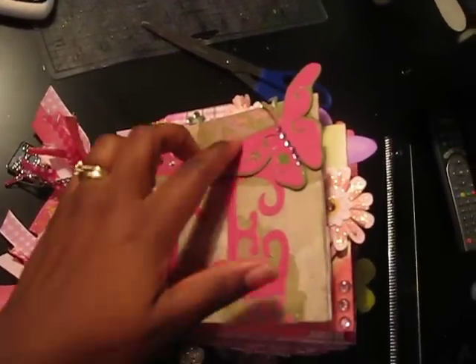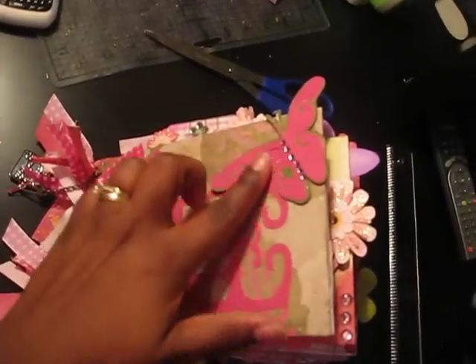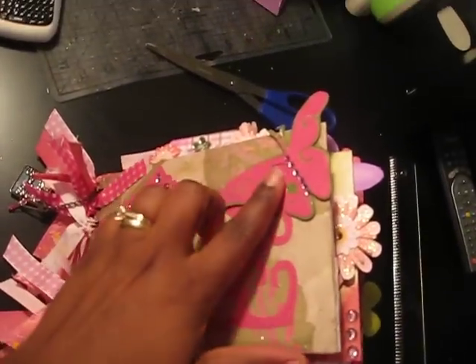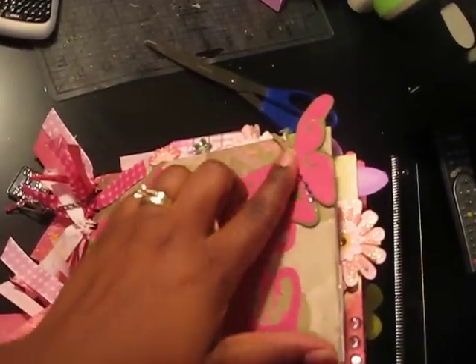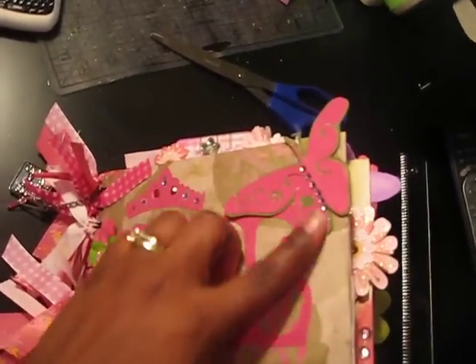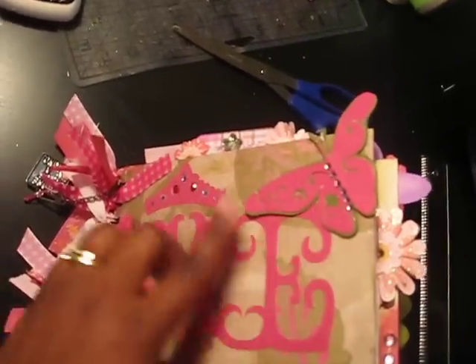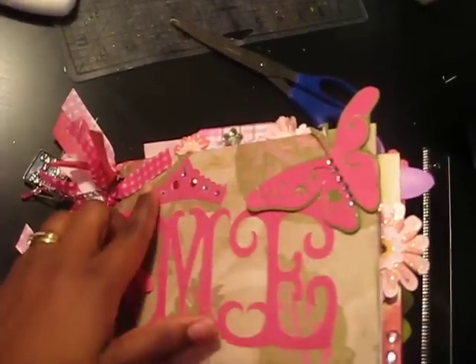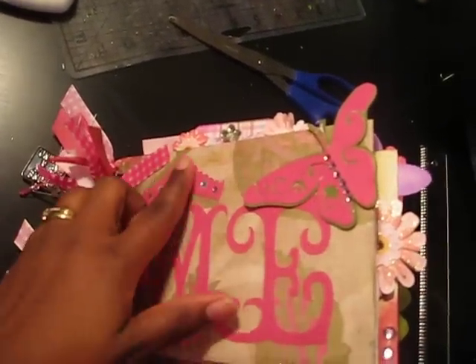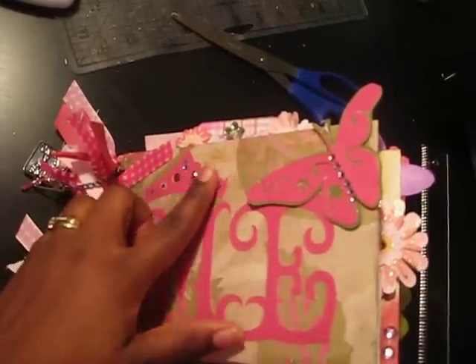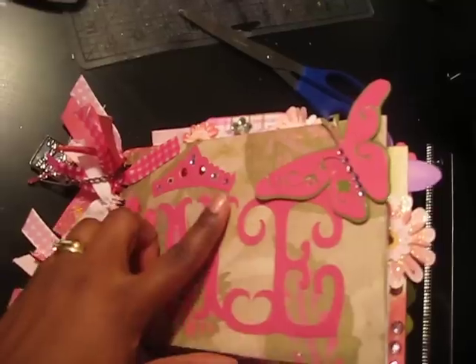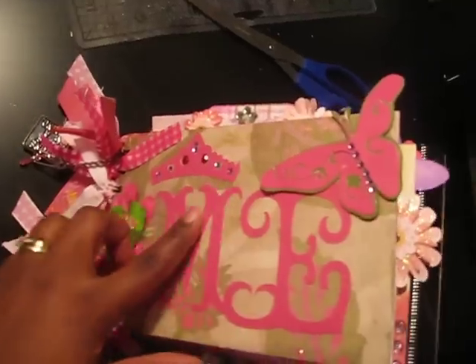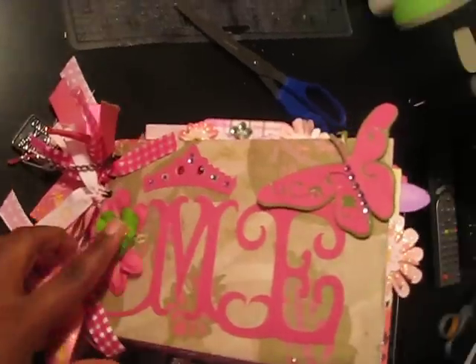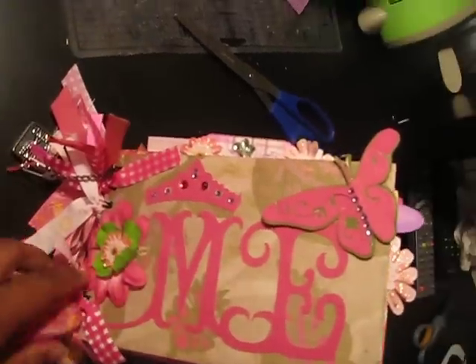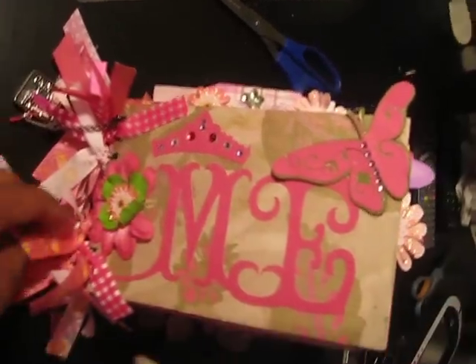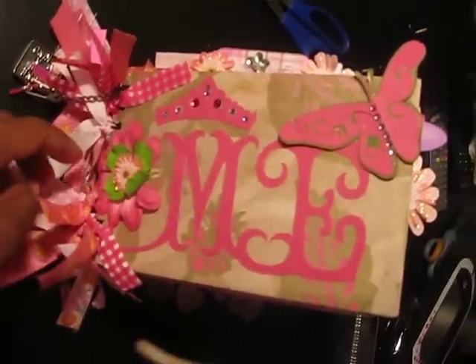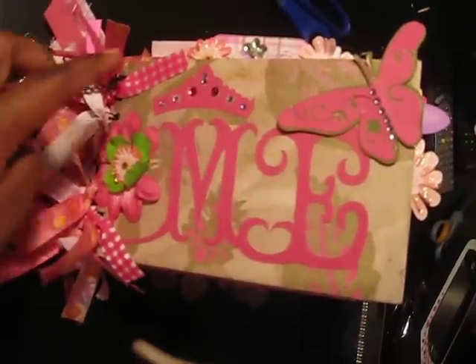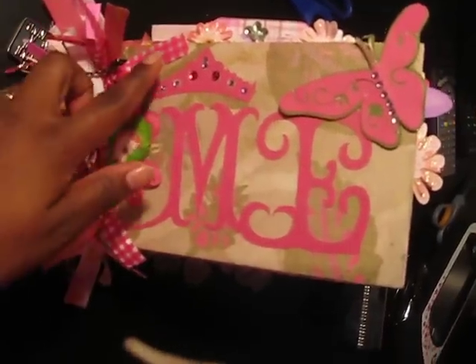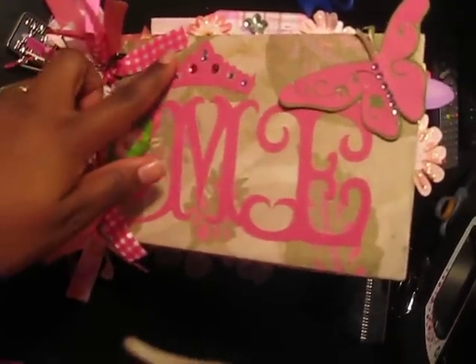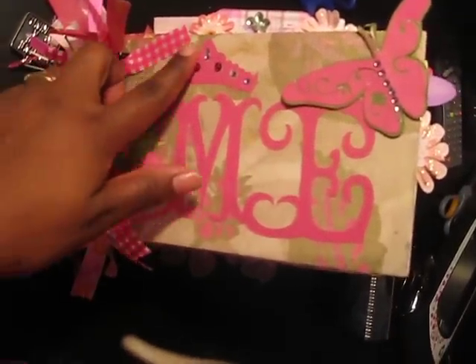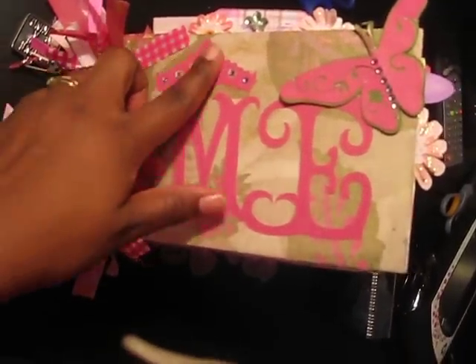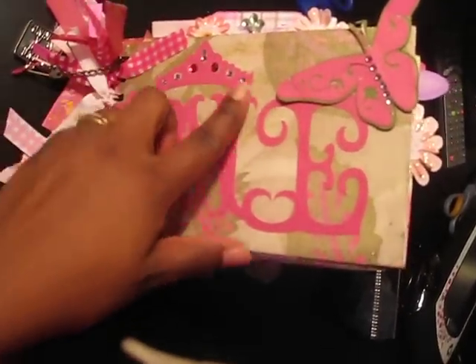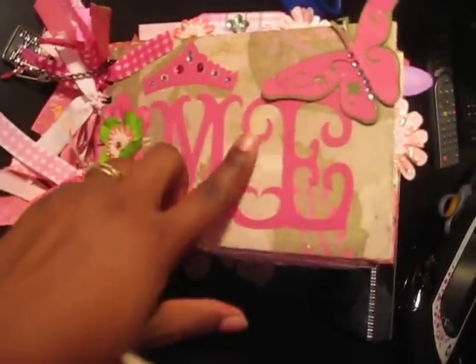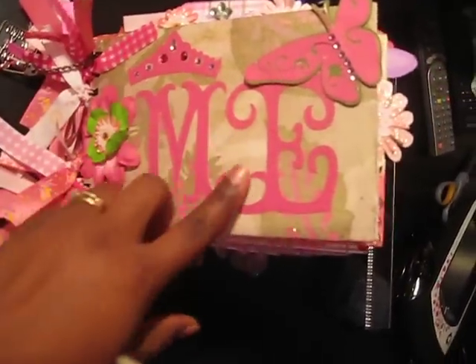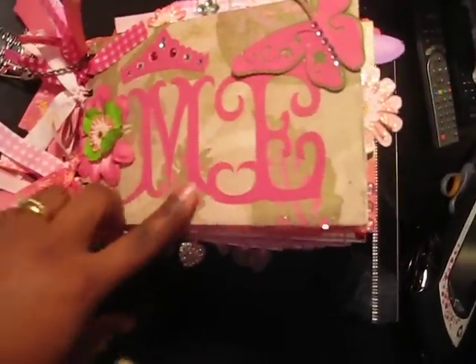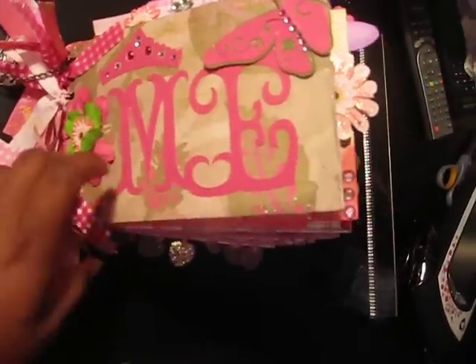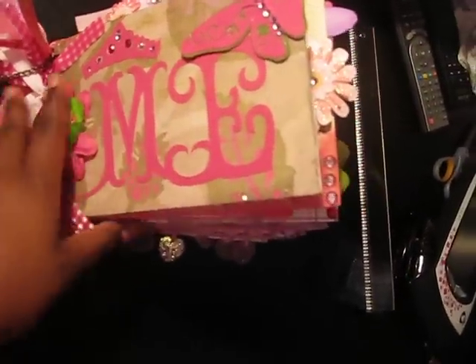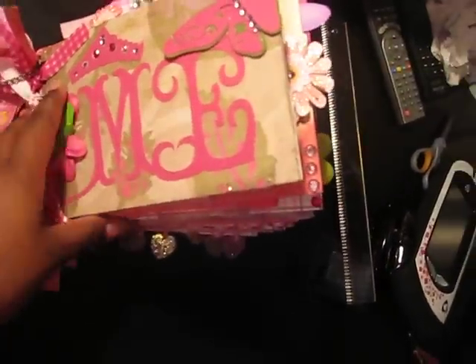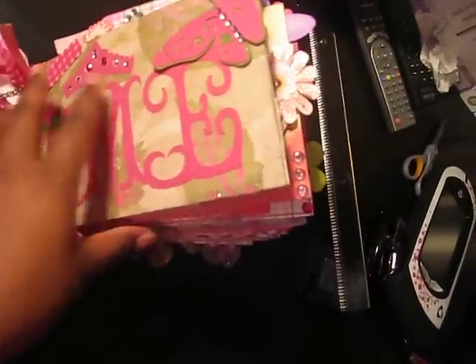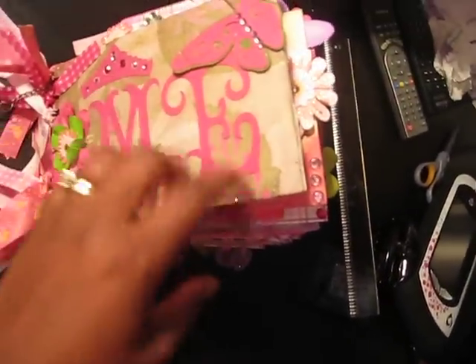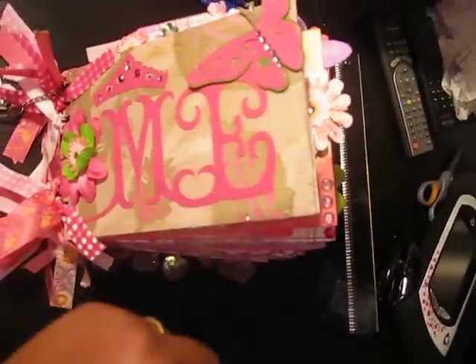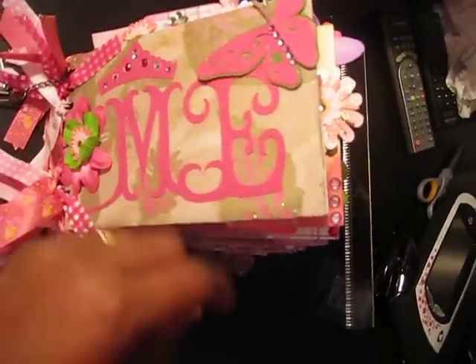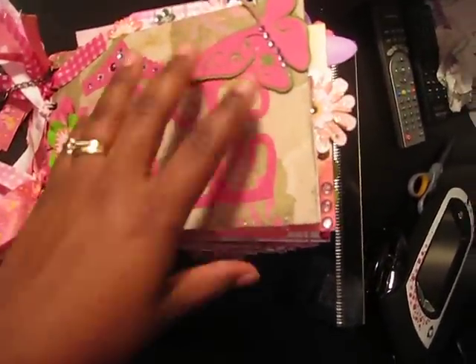I used a ton of bling in this album because I am such a girl. I love sparkly, I love pink, and I love purple. So I hope you enjoy.